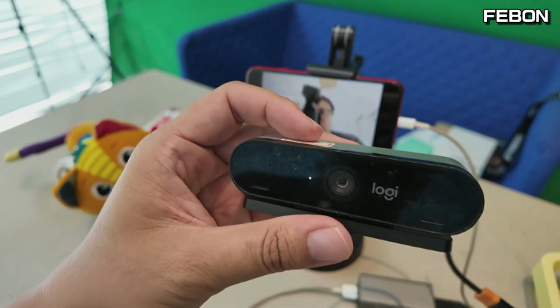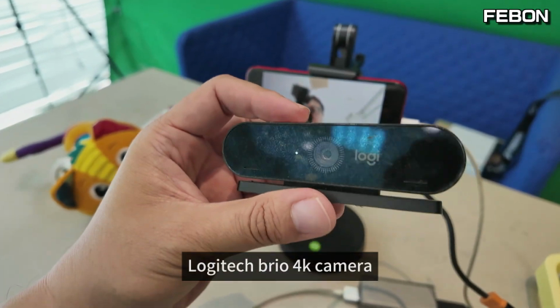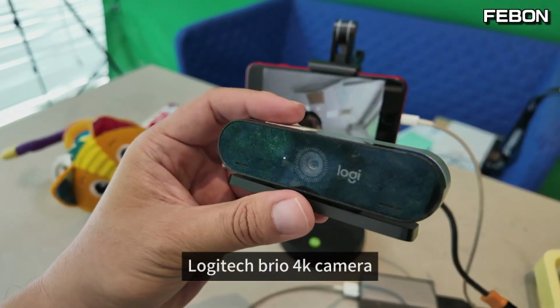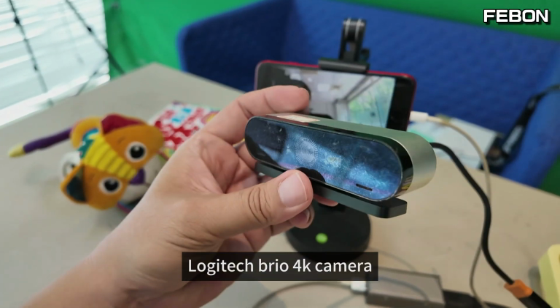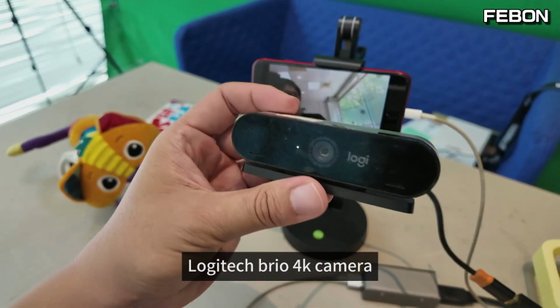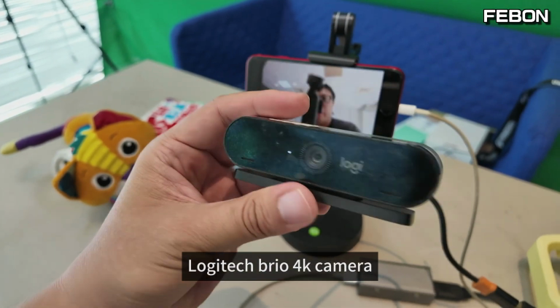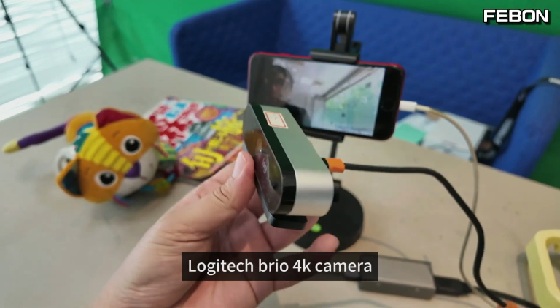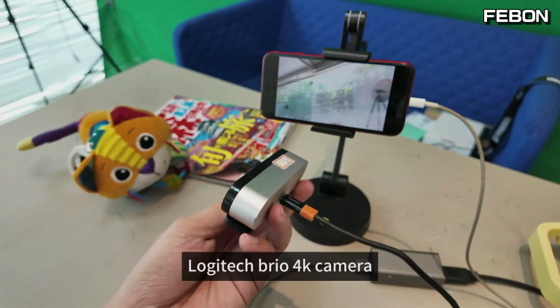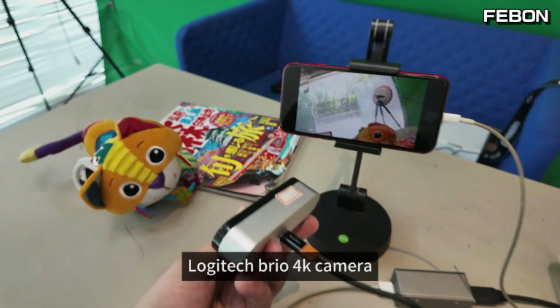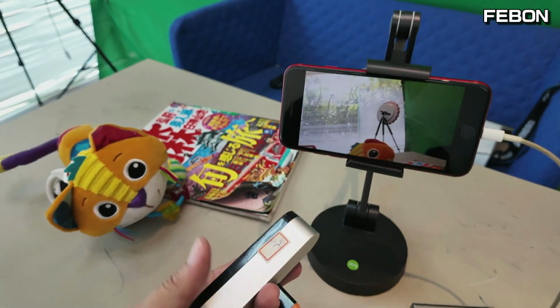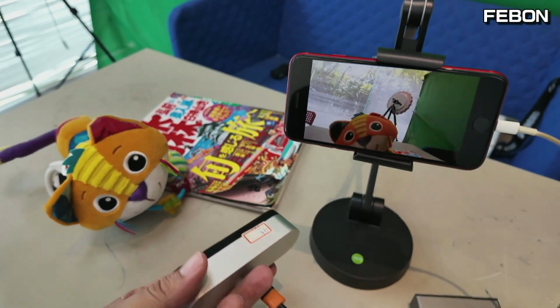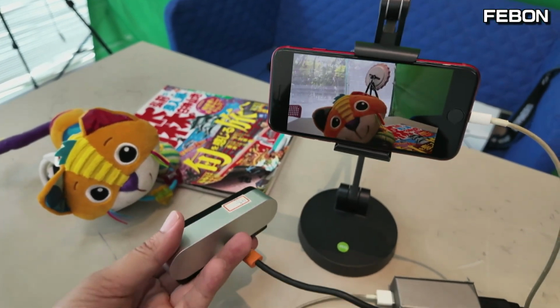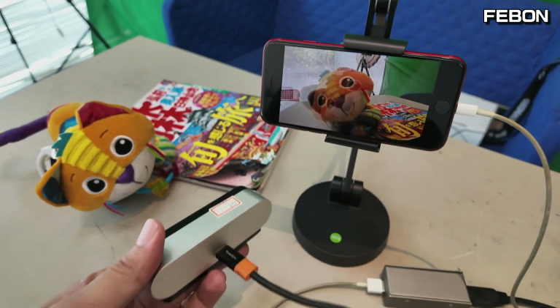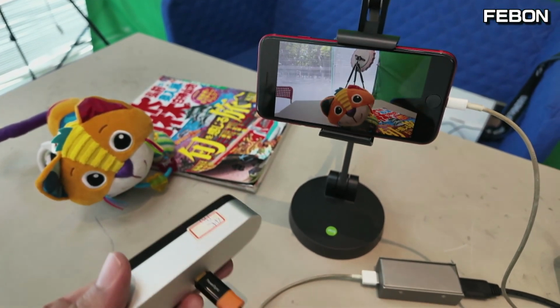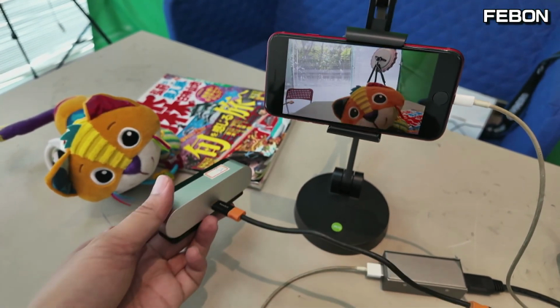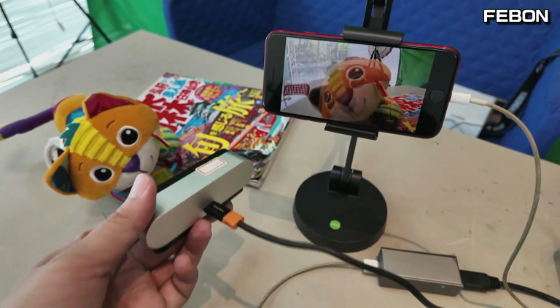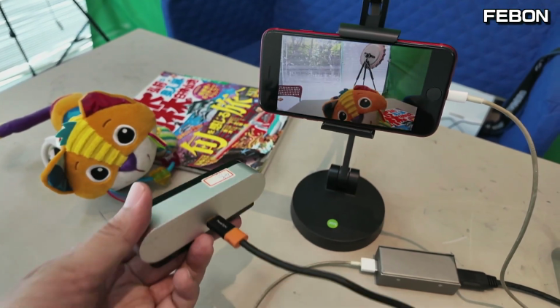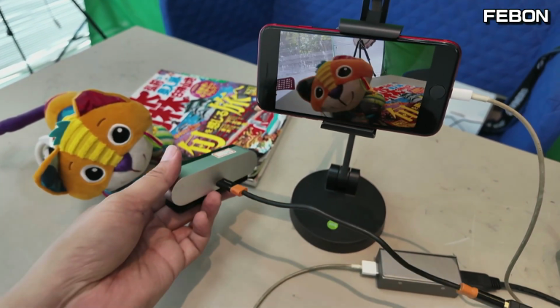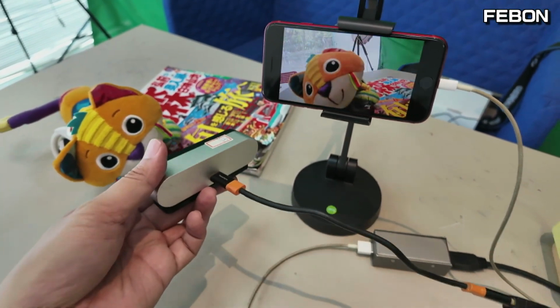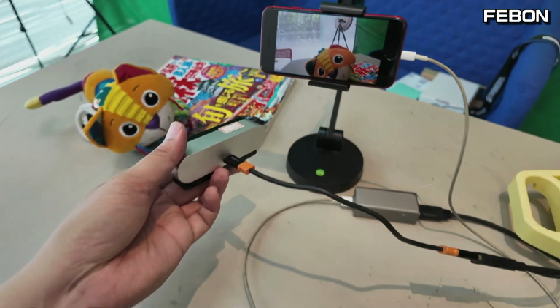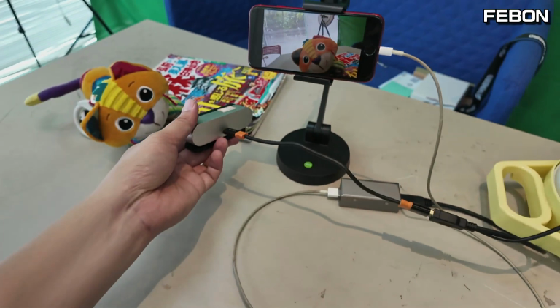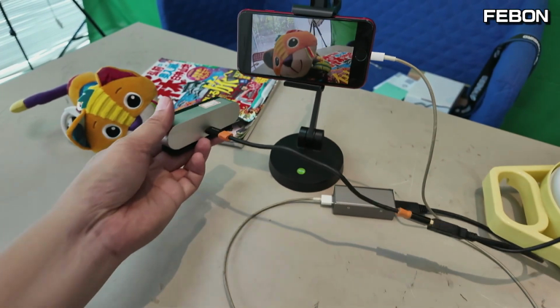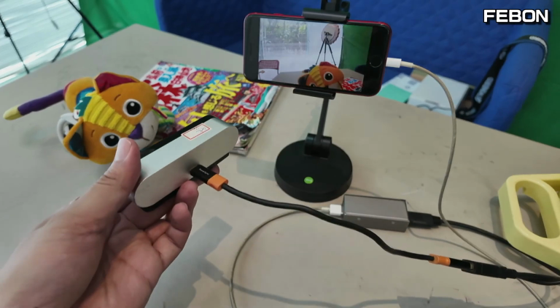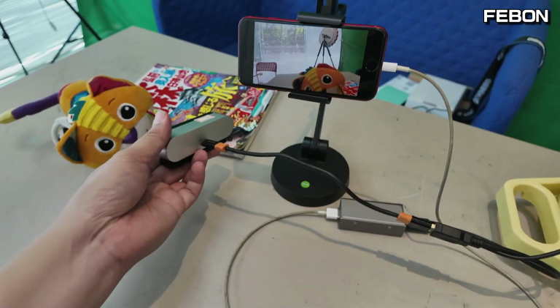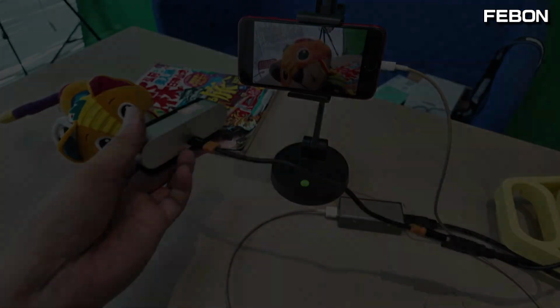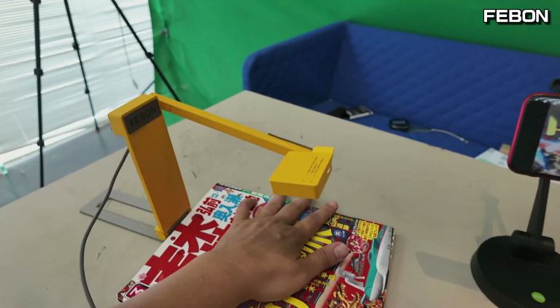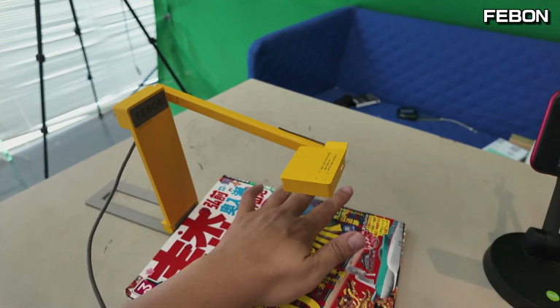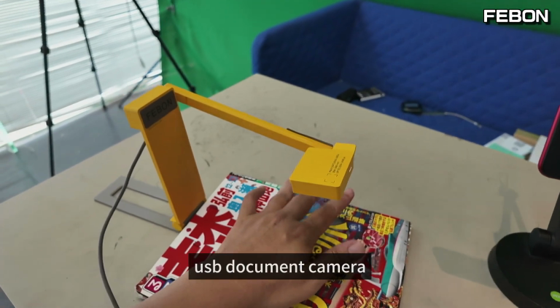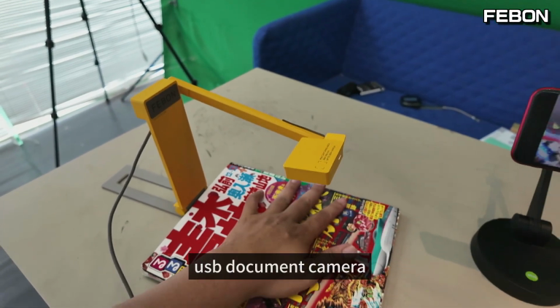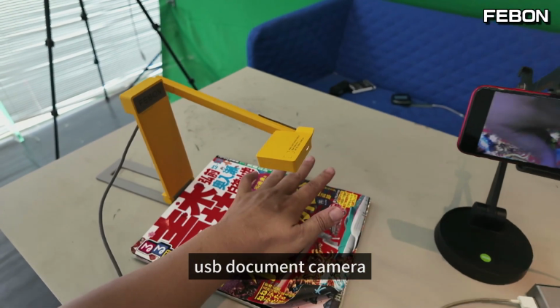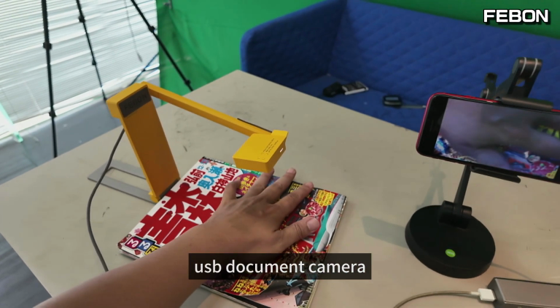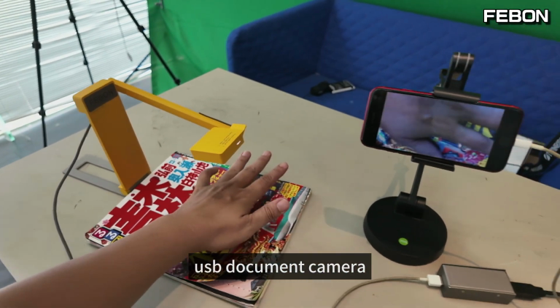Logitech Brio 4K camera — also works. USB document camera — also works.